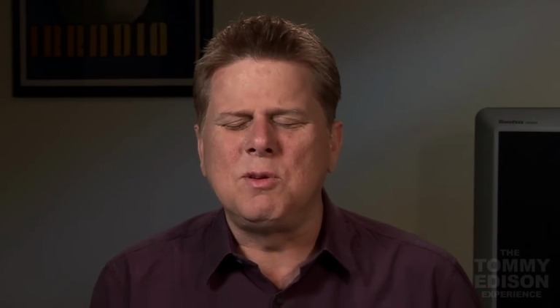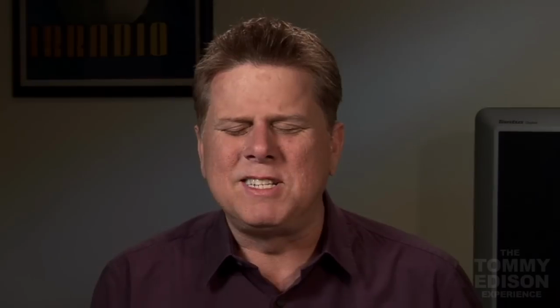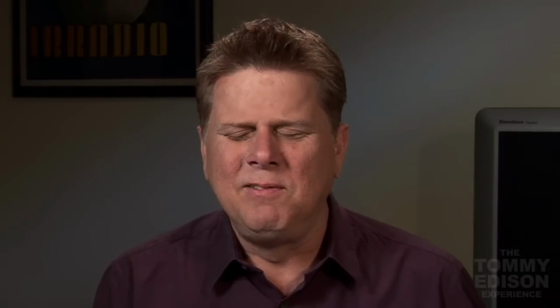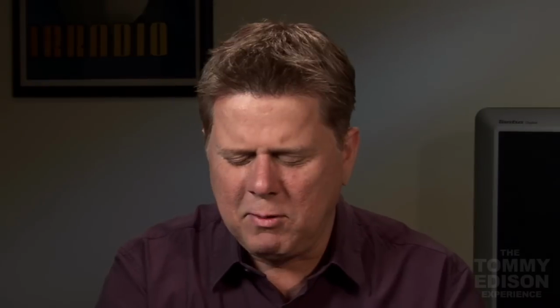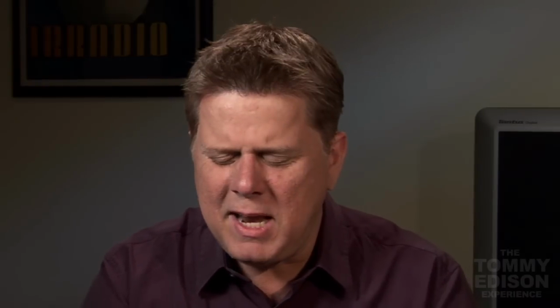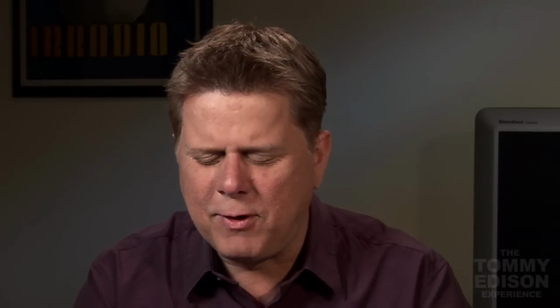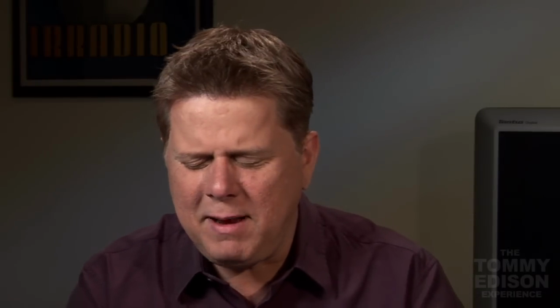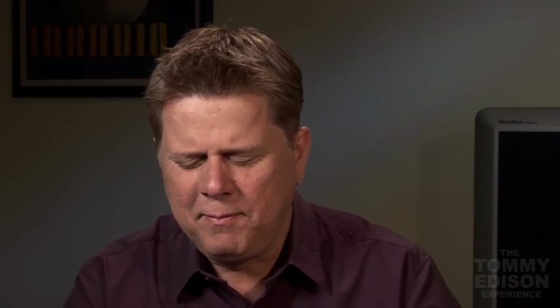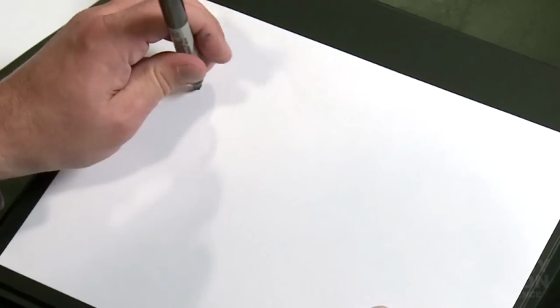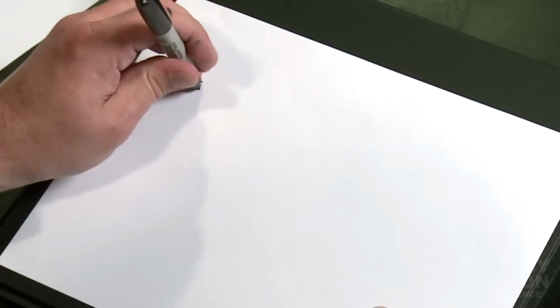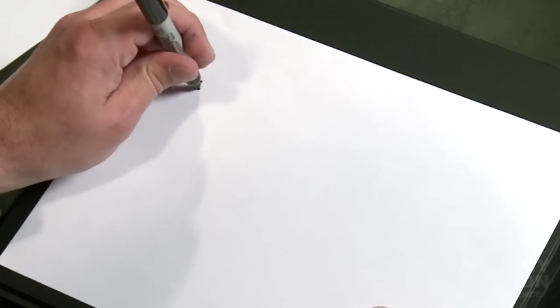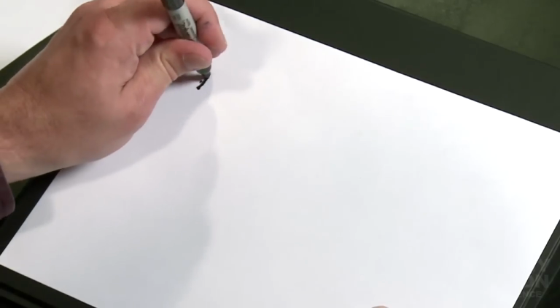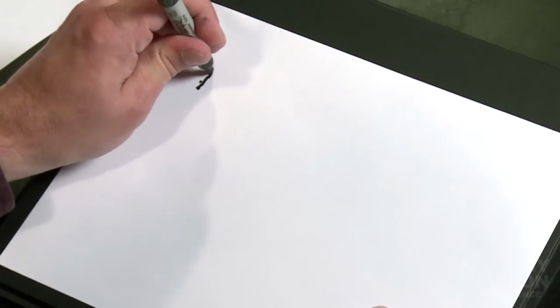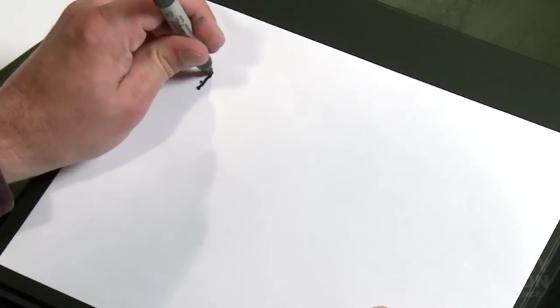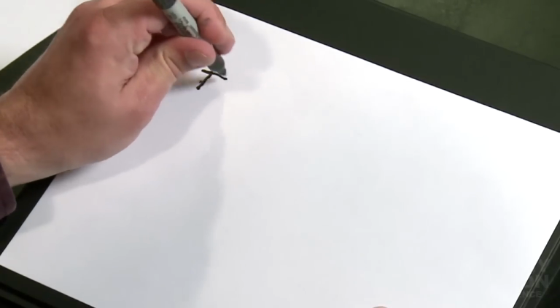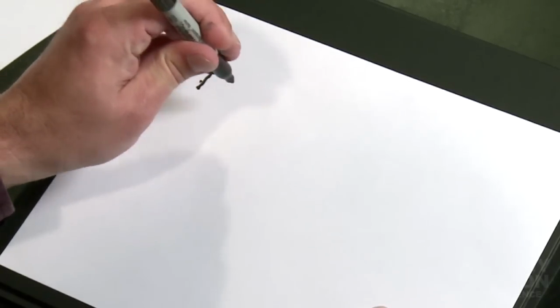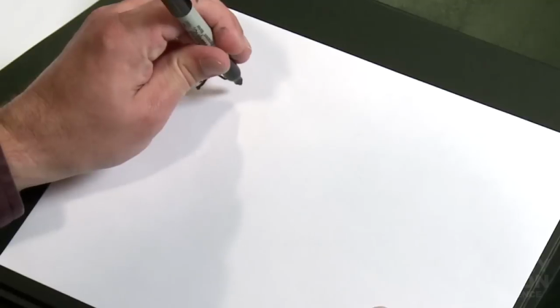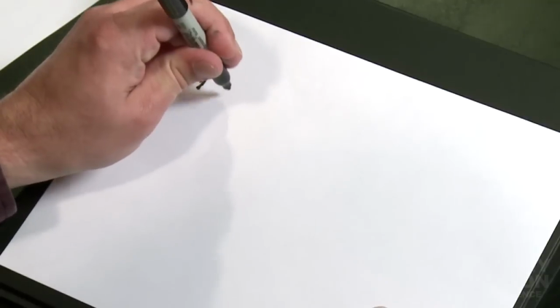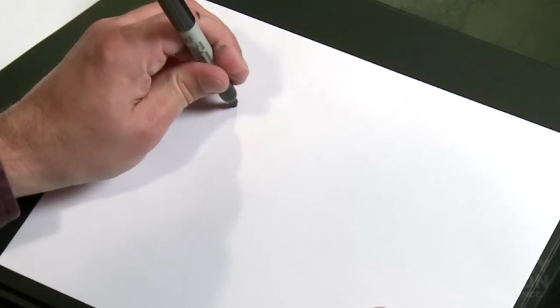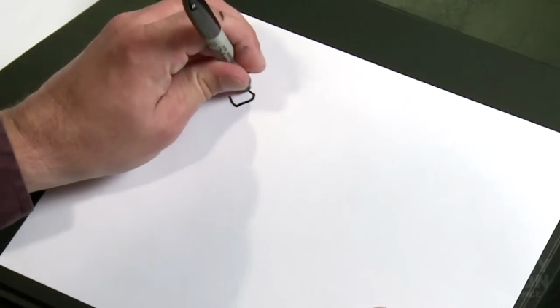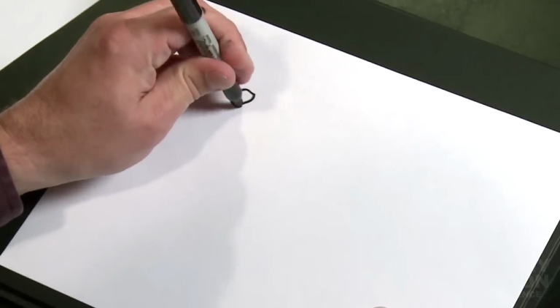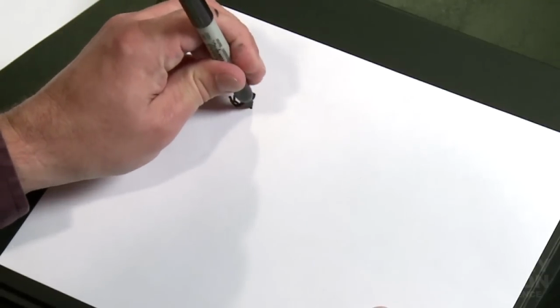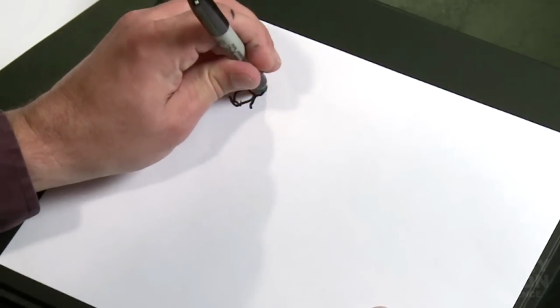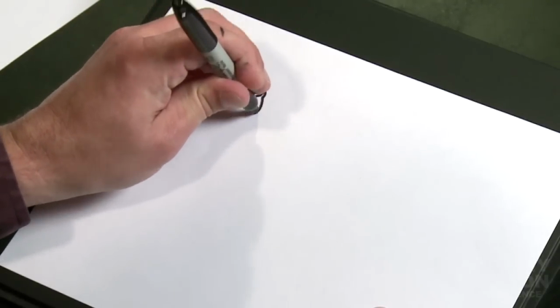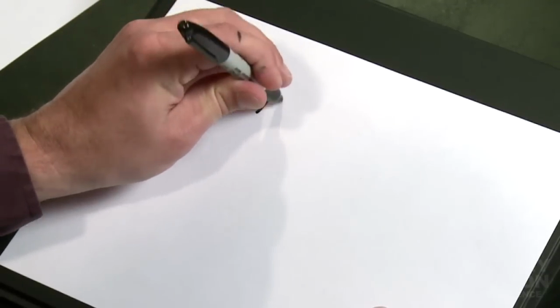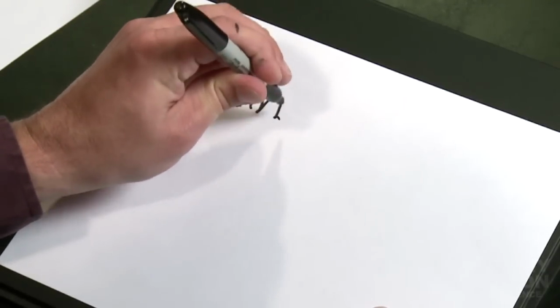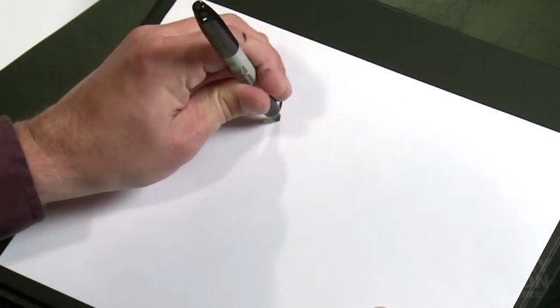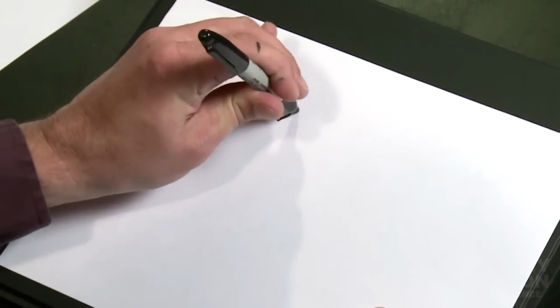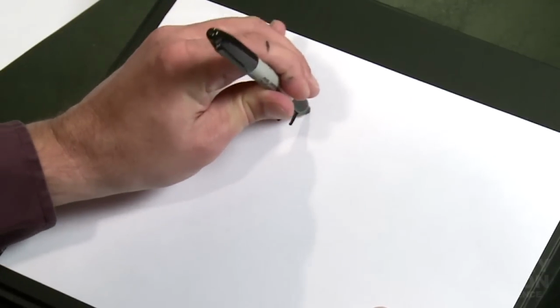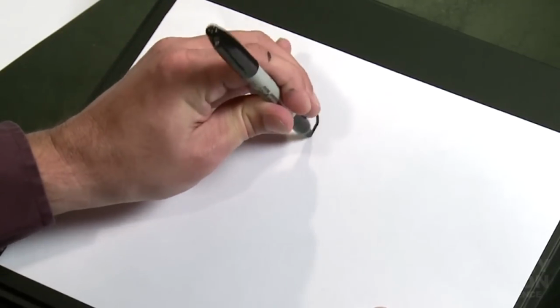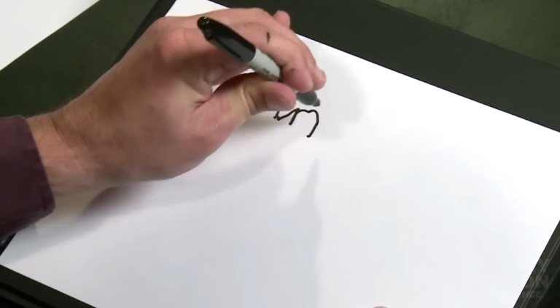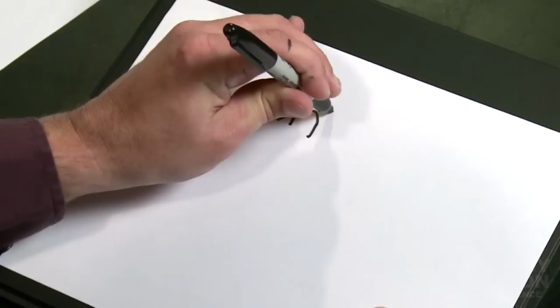We'll do some printing. I'm going to write my name for you. Ready? T... O... M... M...